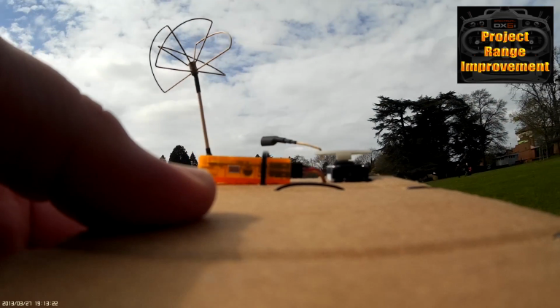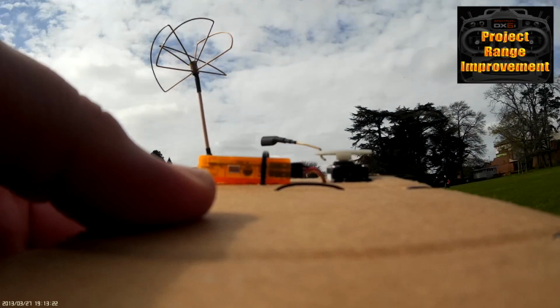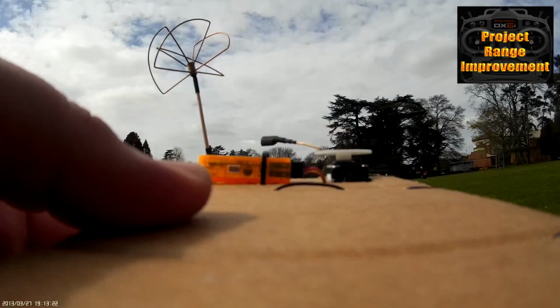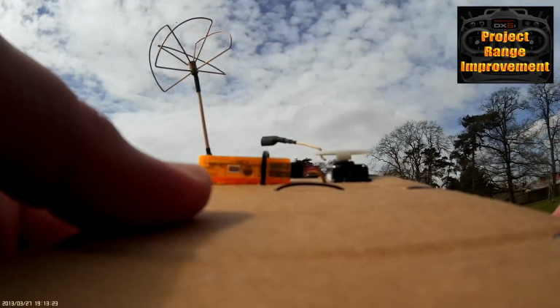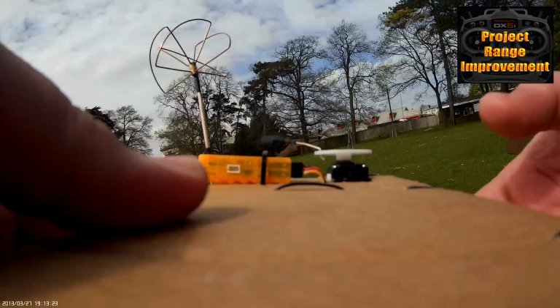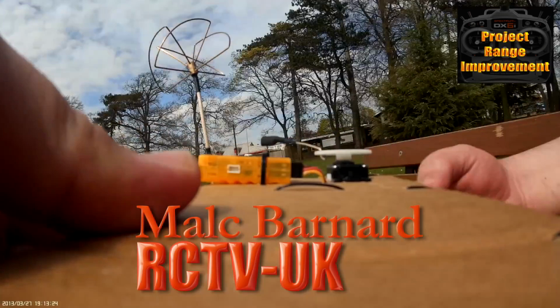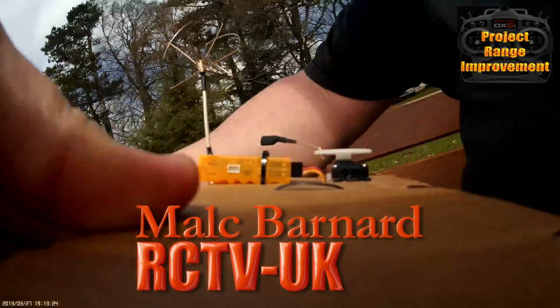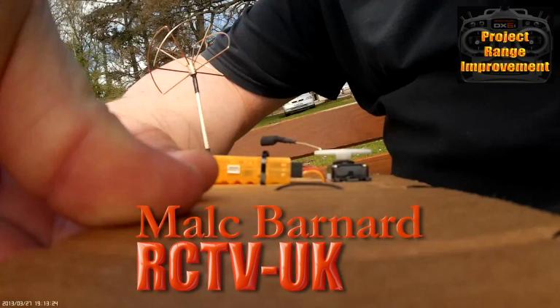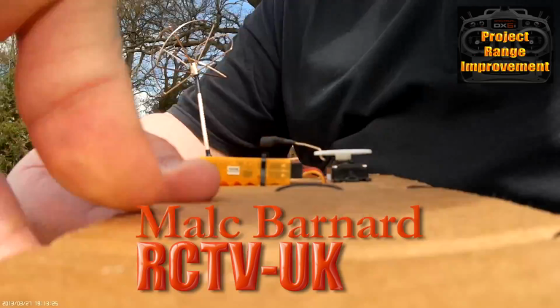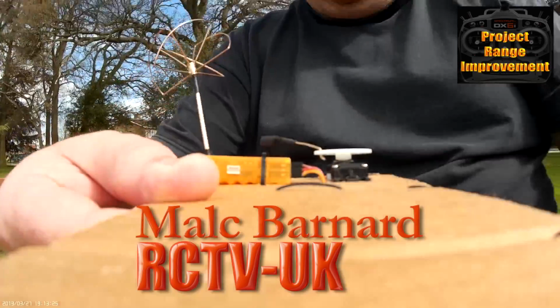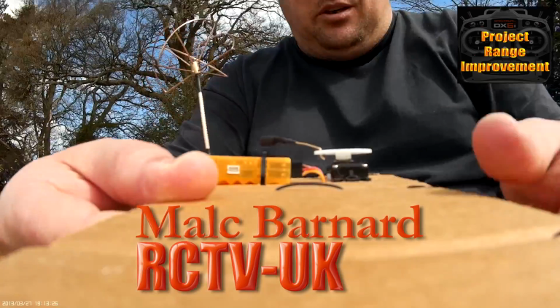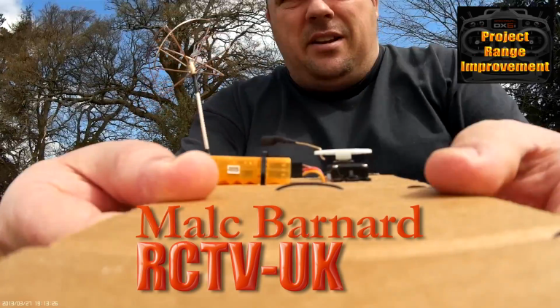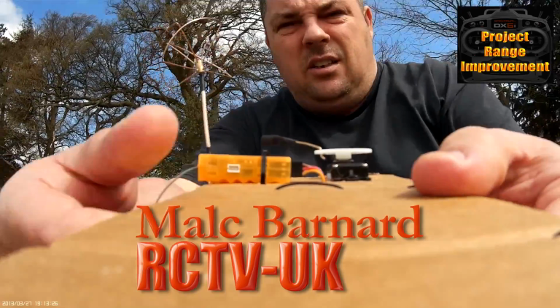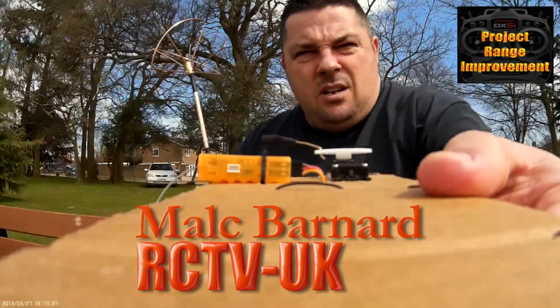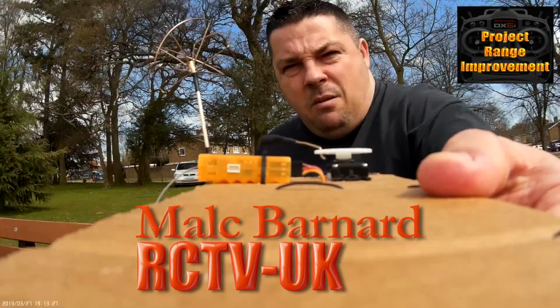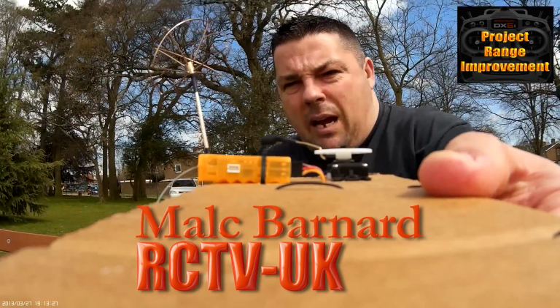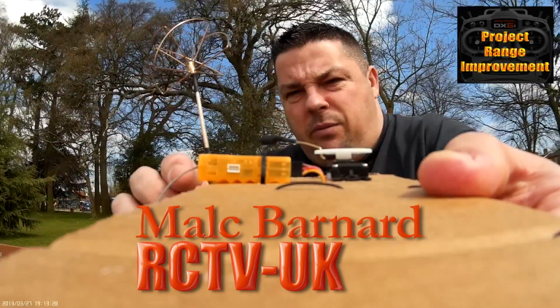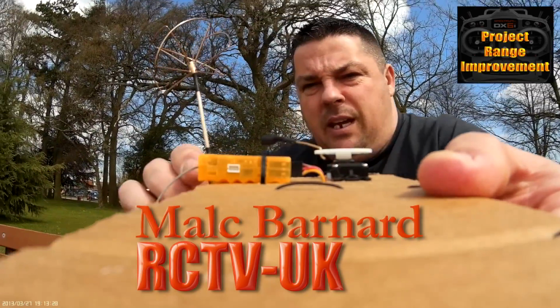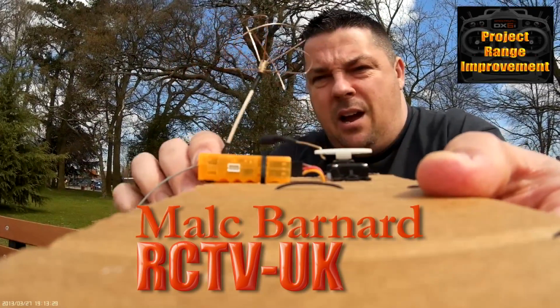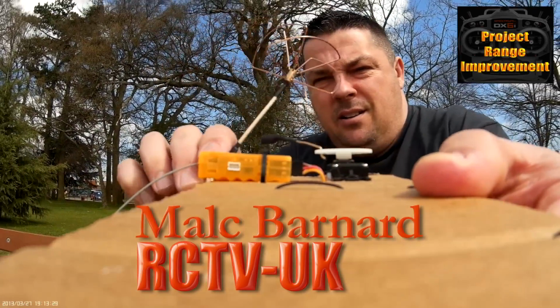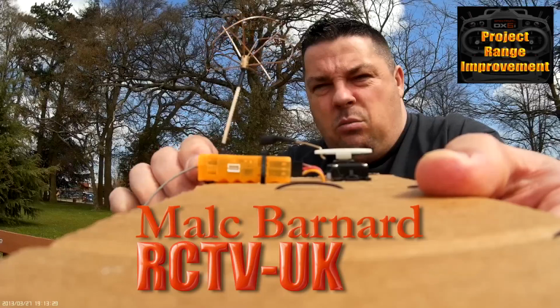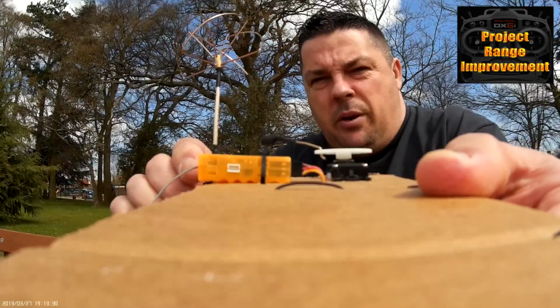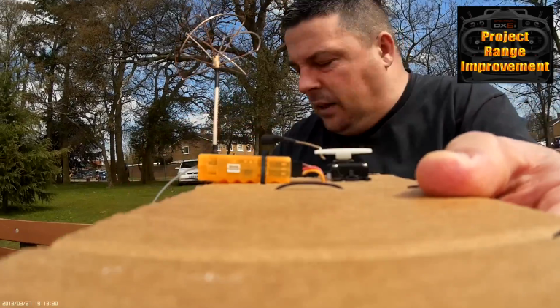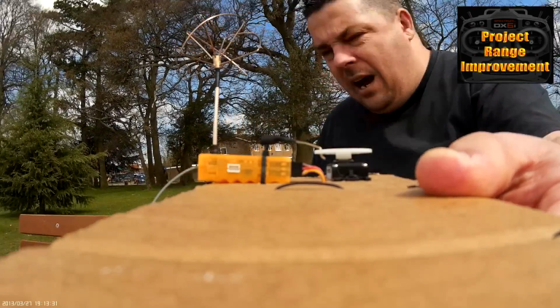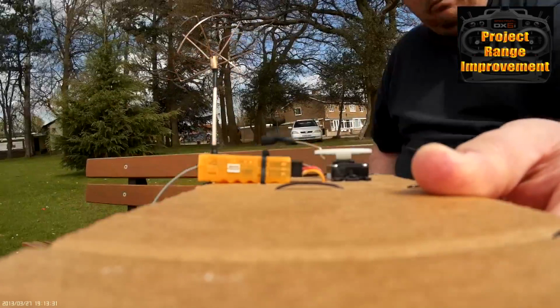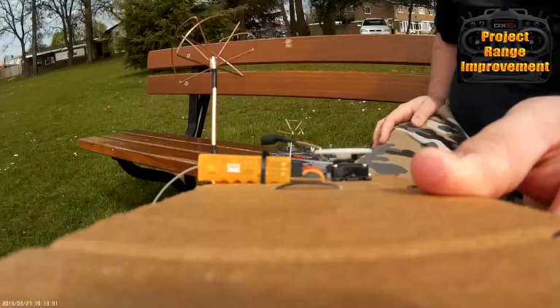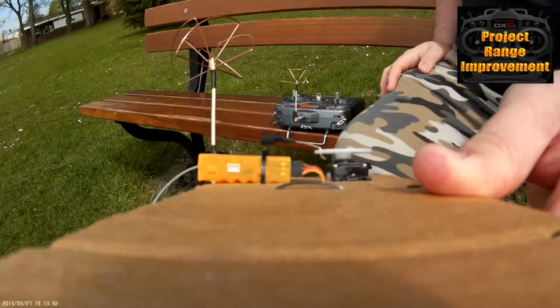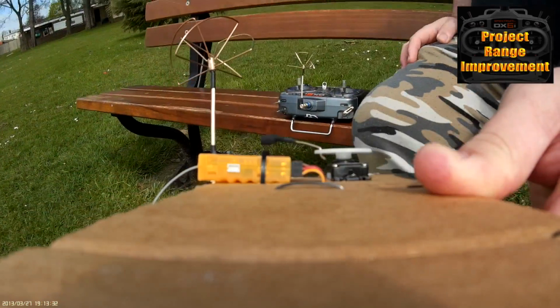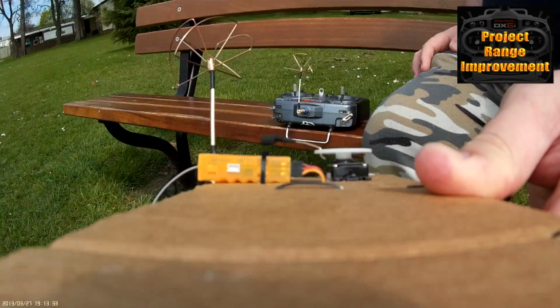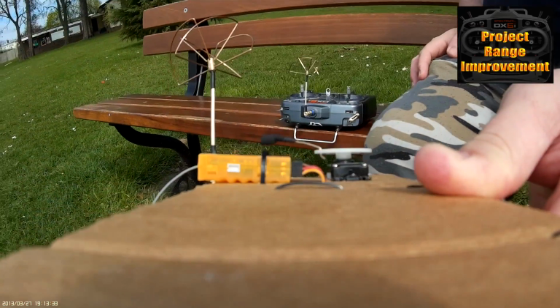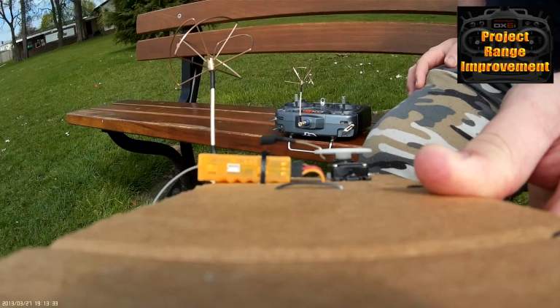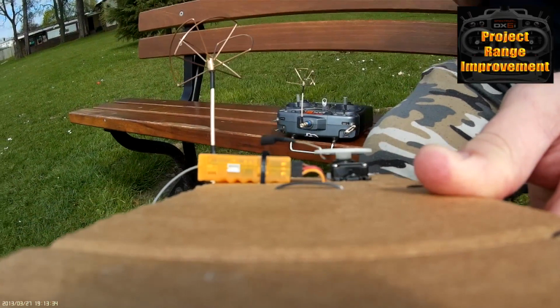OK guys, here we are again, back at the park. See where the sun is — back with the modified setup, just trying to show you the DX6i.